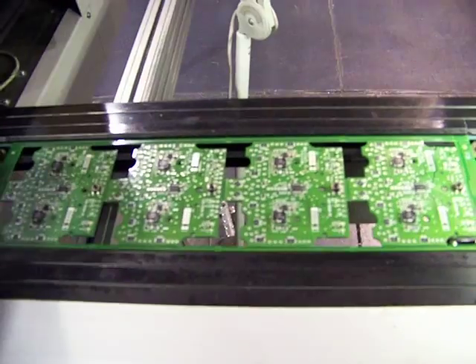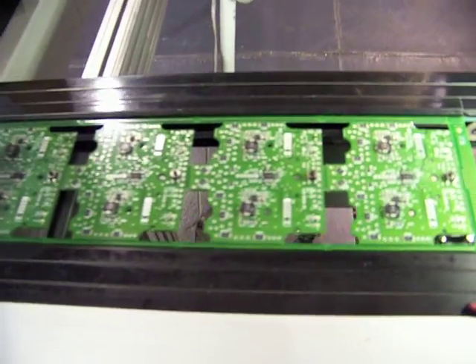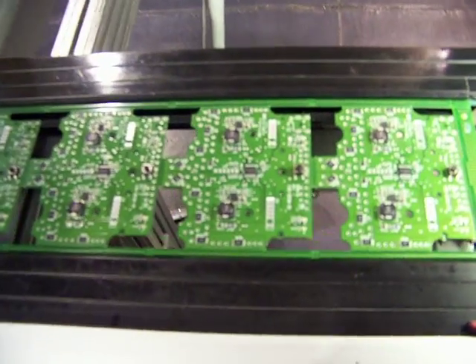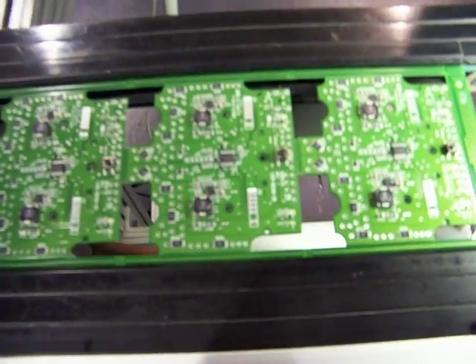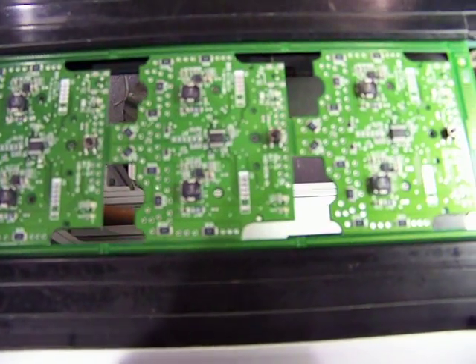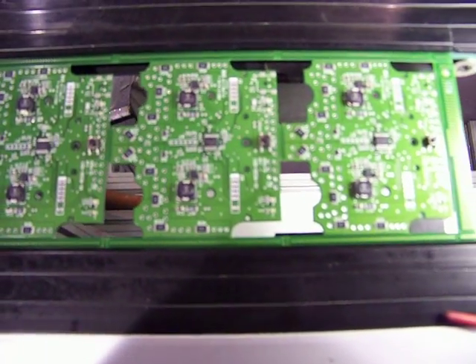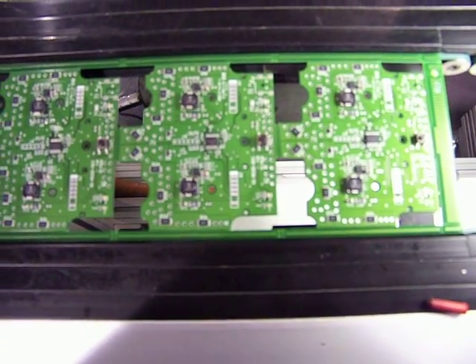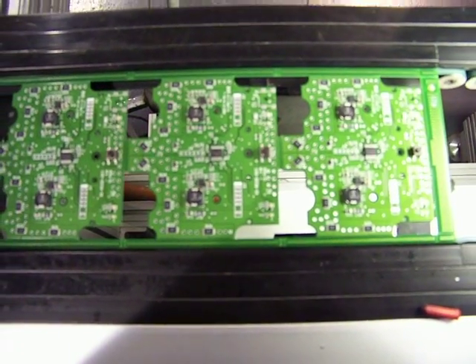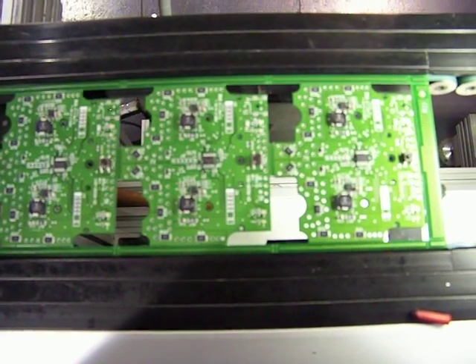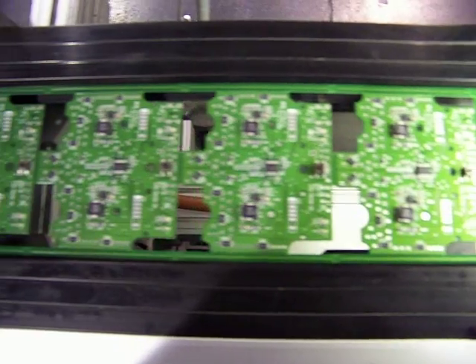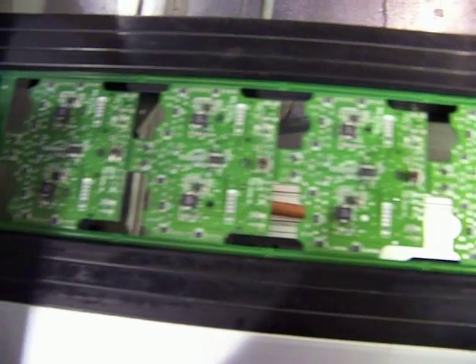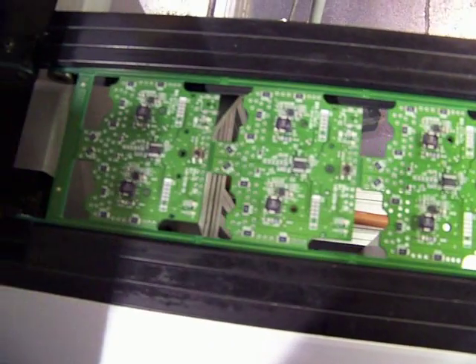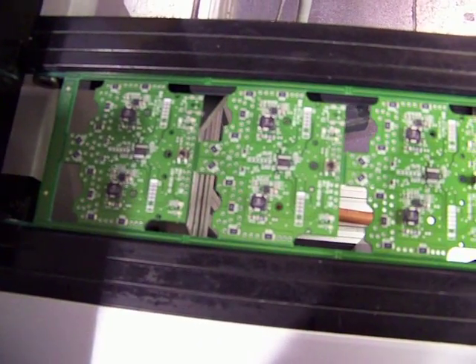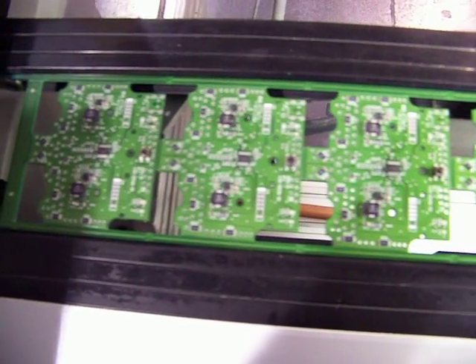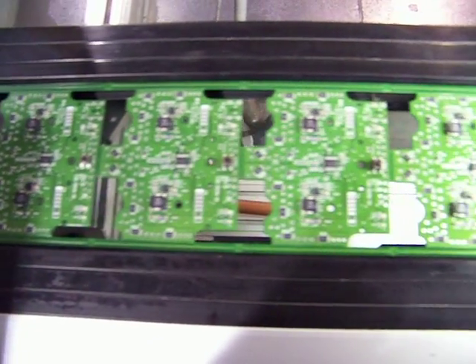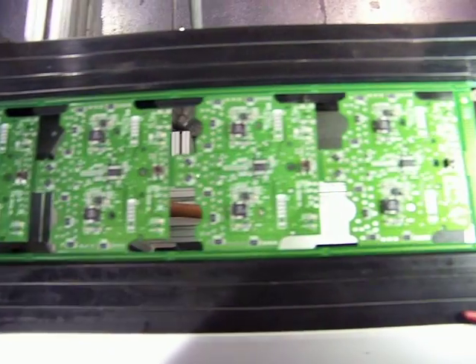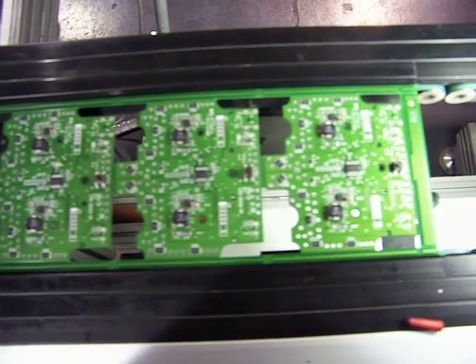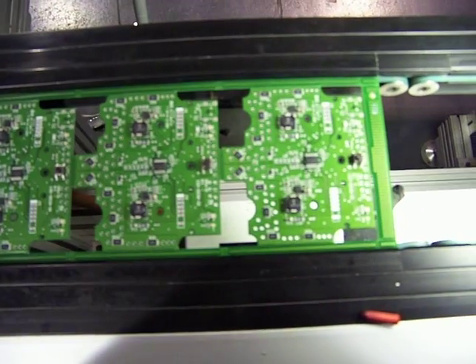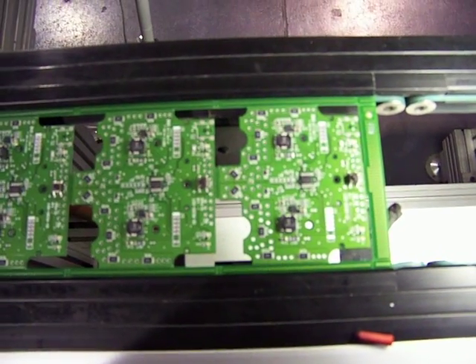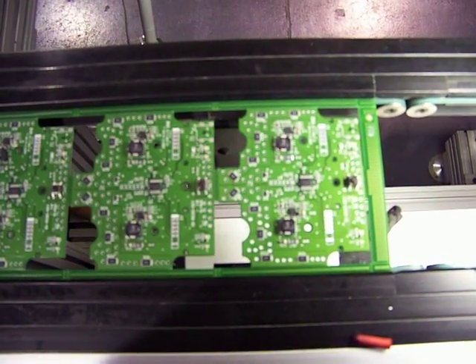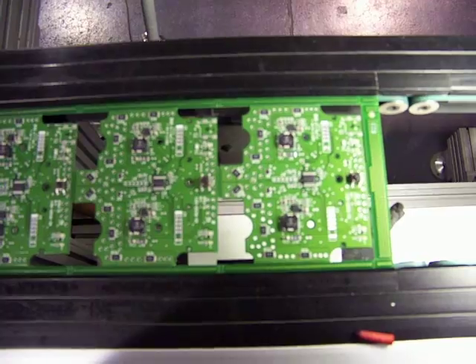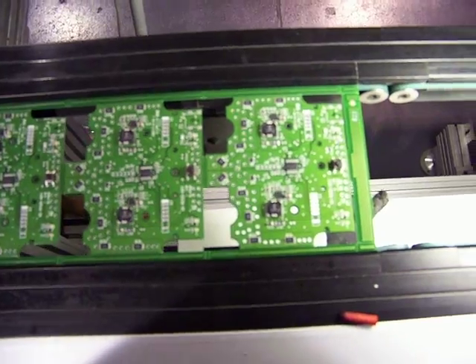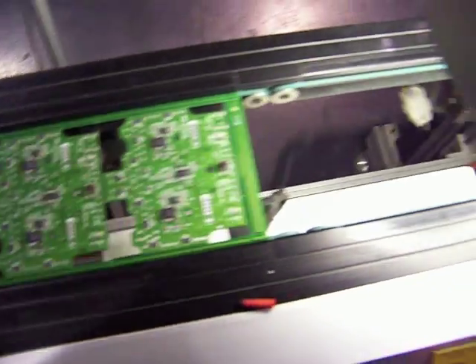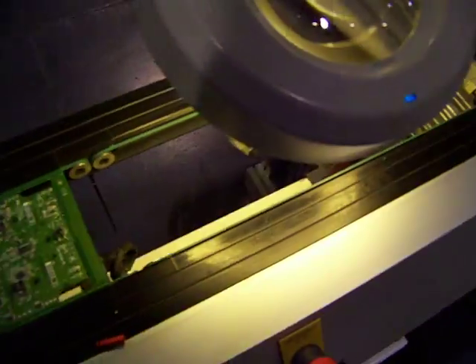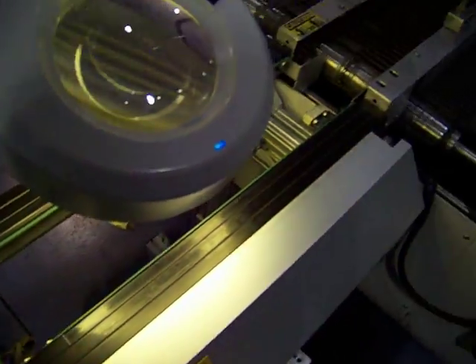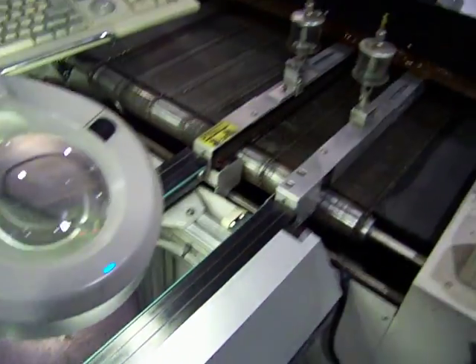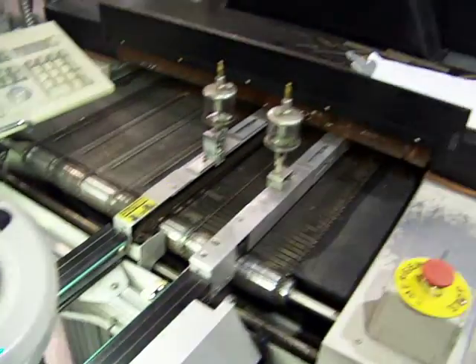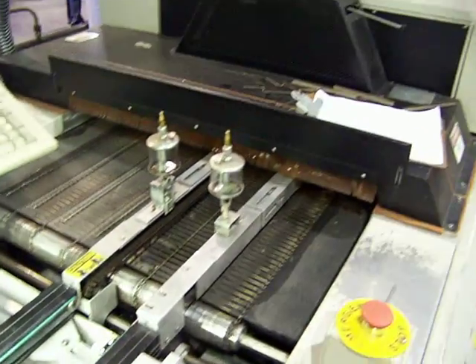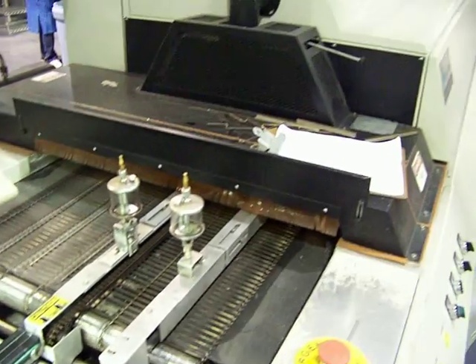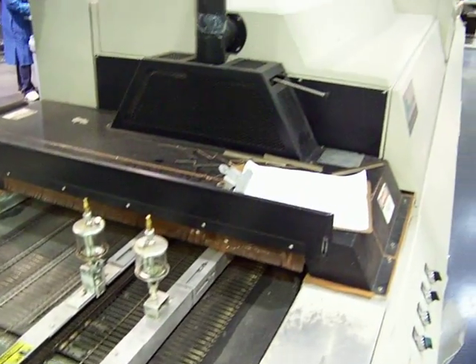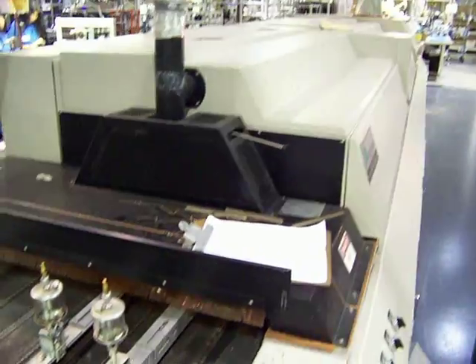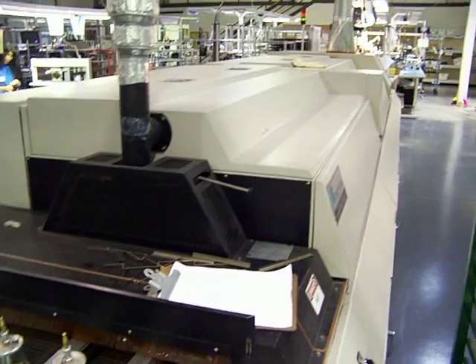And here's the finished board. It's actually four different PCBs on this one panel. And that's pretty much all she is. Got the oven here, which the board goes through to reflow and solder the components down.